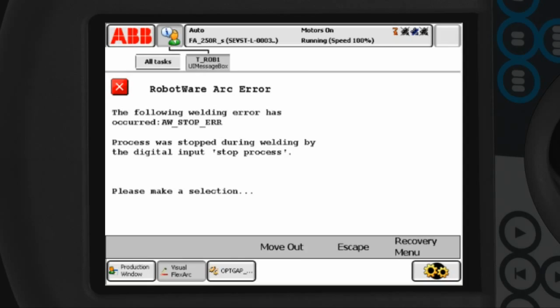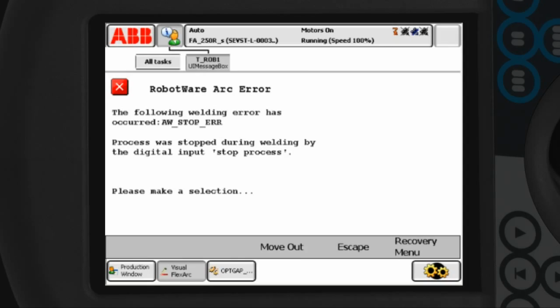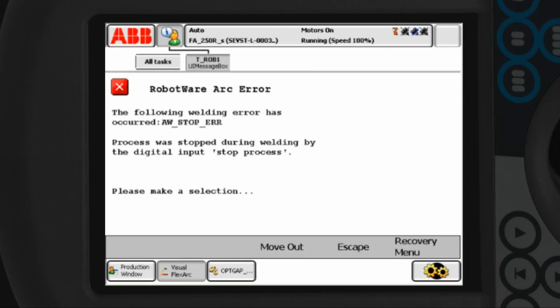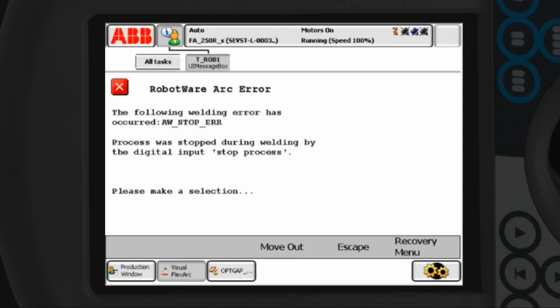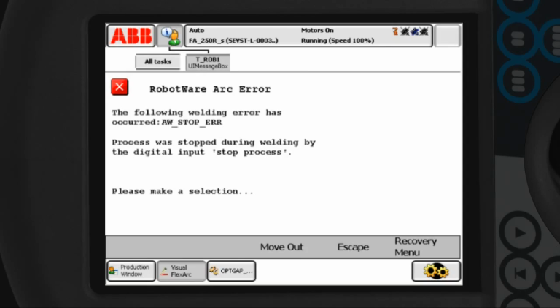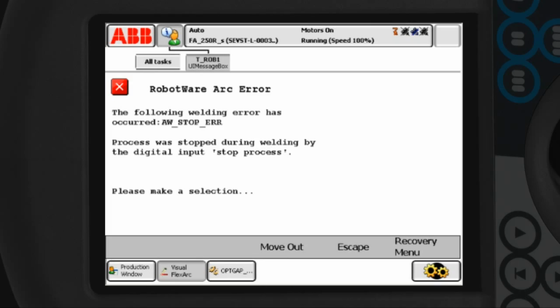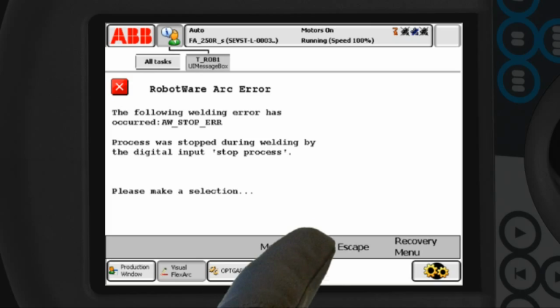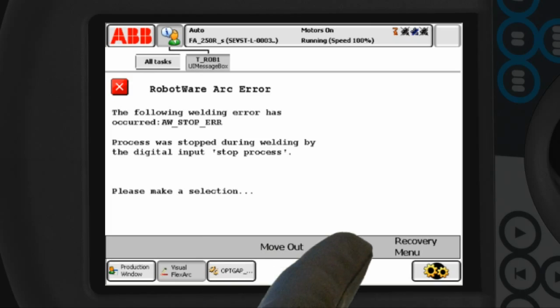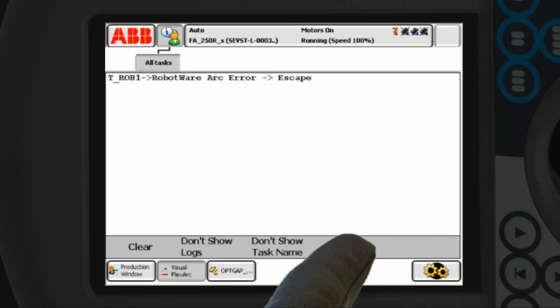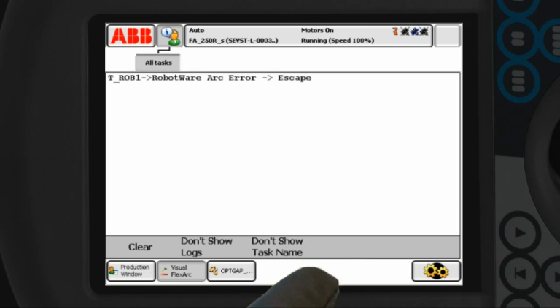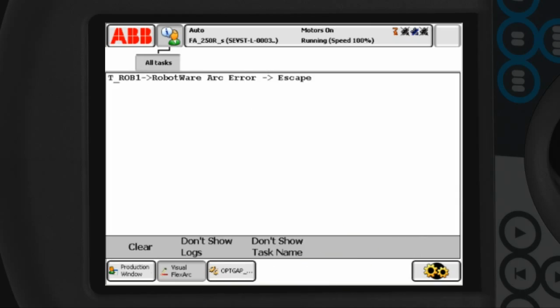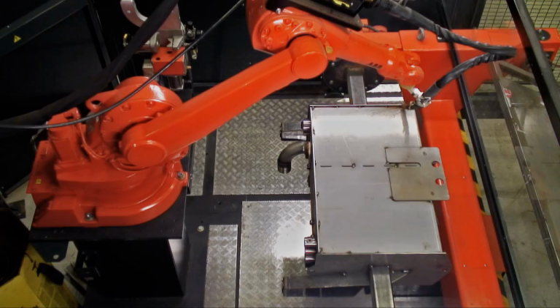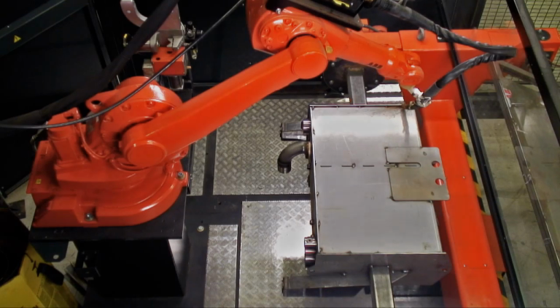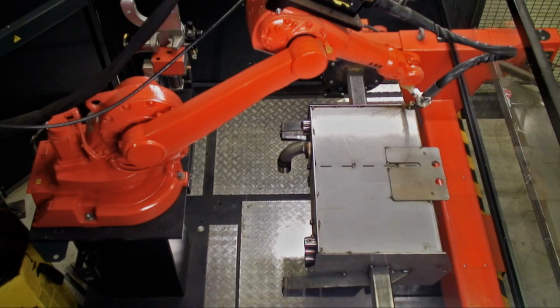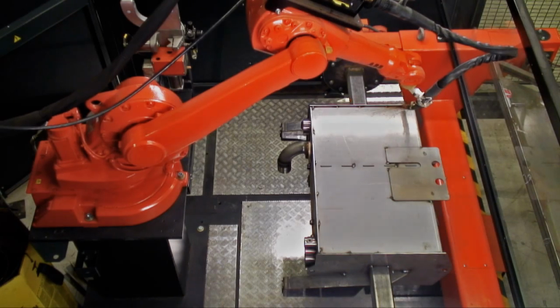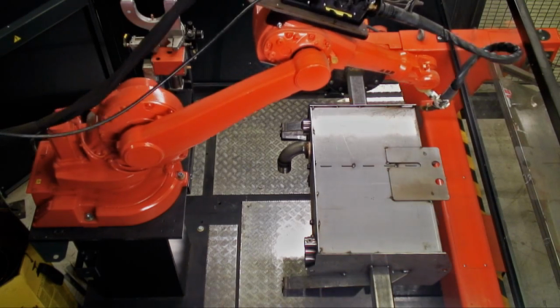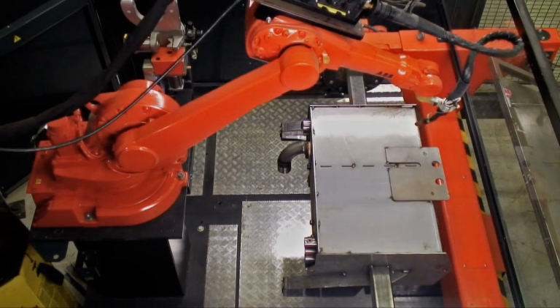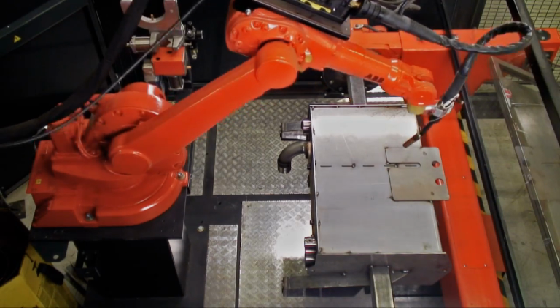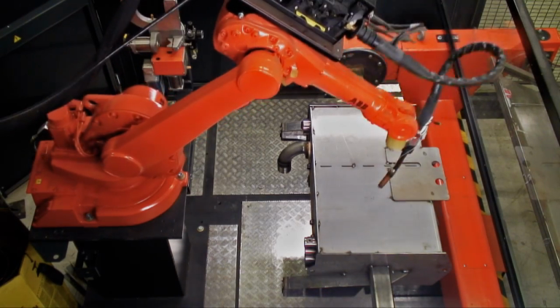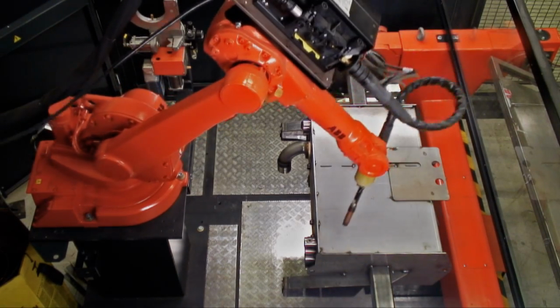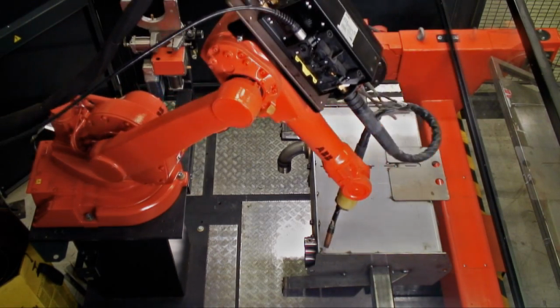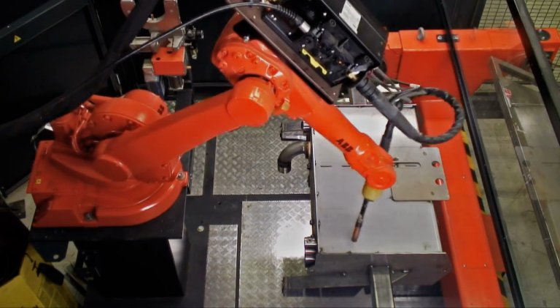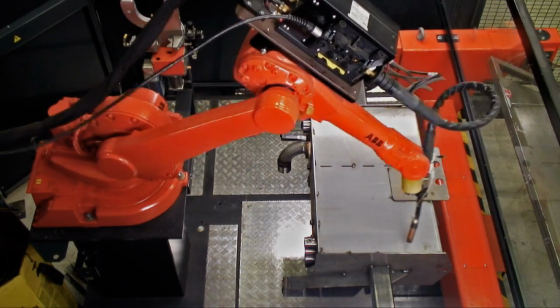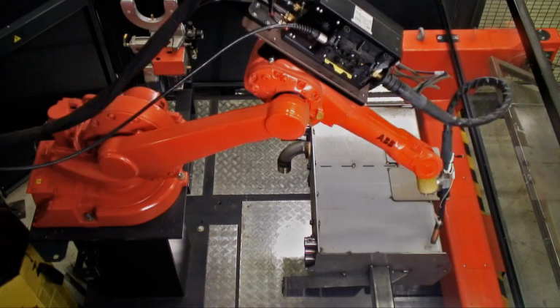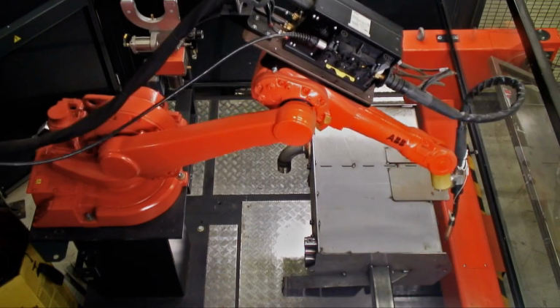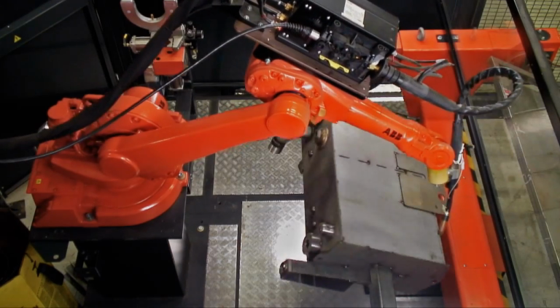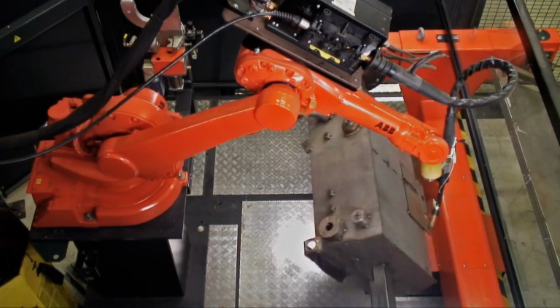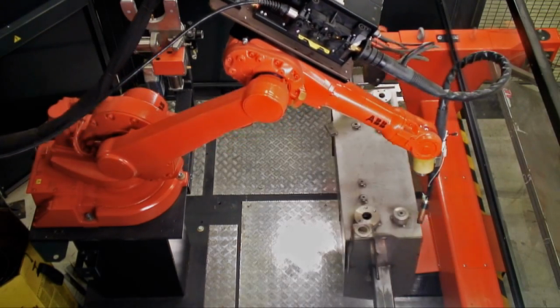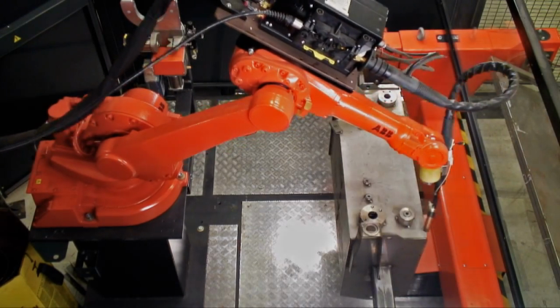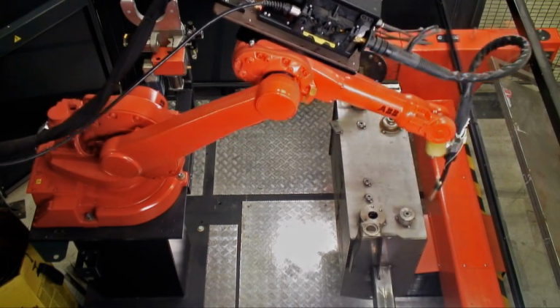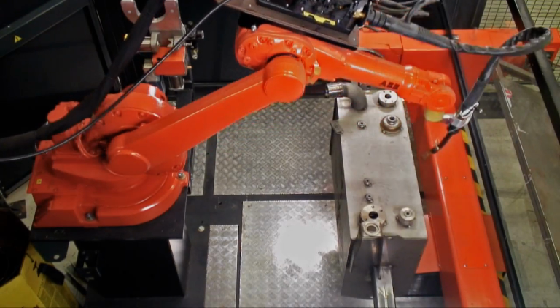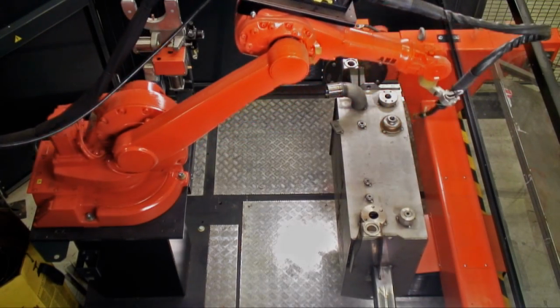After a weld error has happened, the operator is prompted by a message on the flex pendant and can order the robot to escape to its home position along a collision-free path.